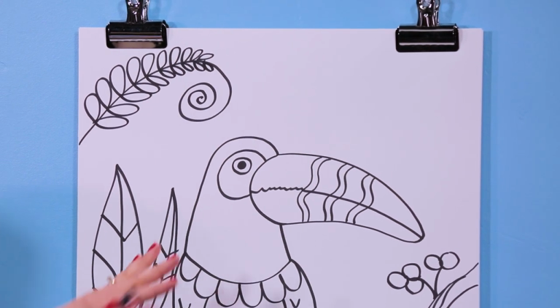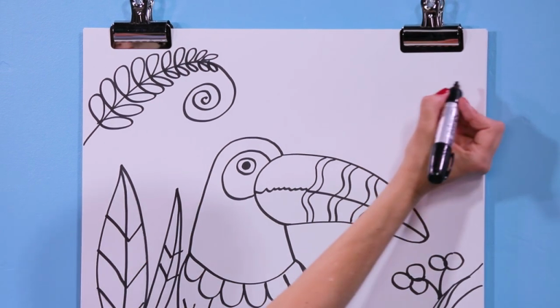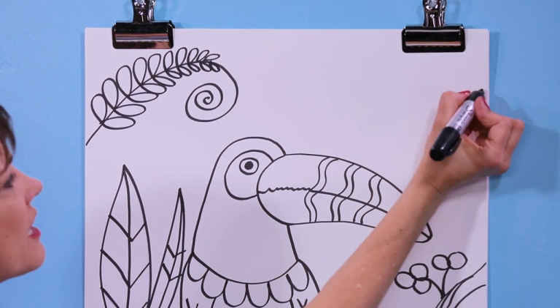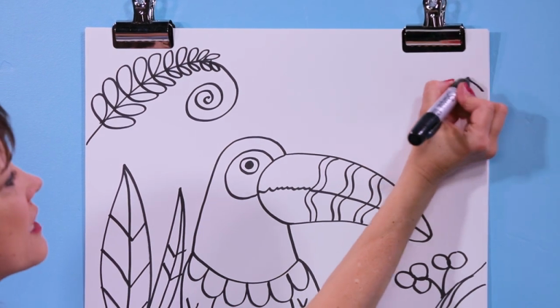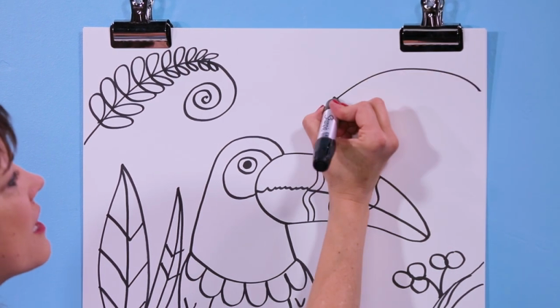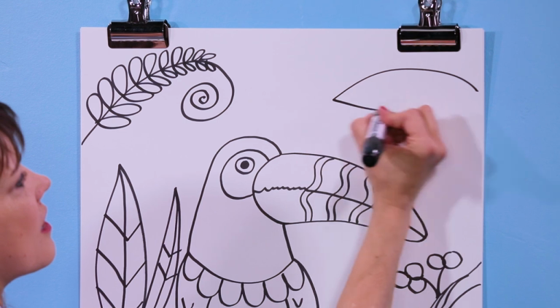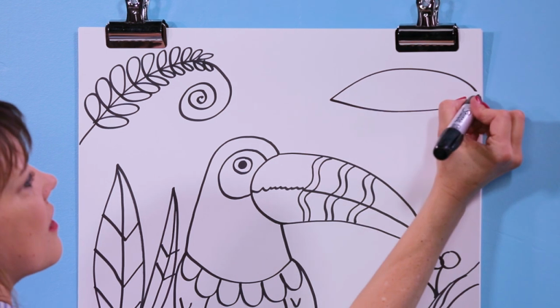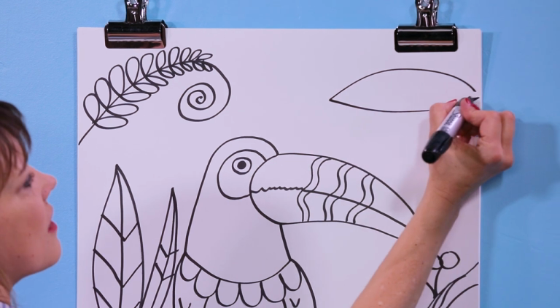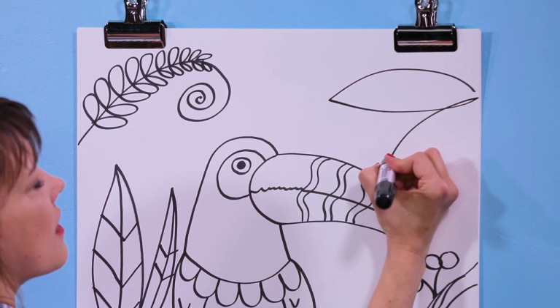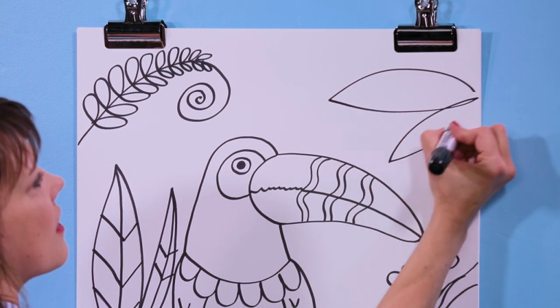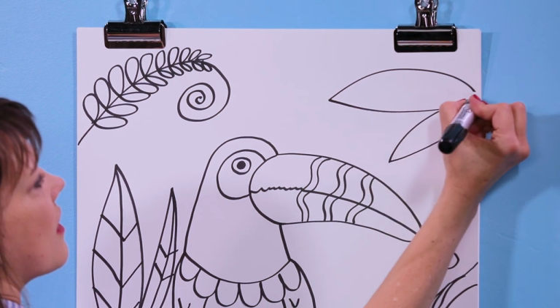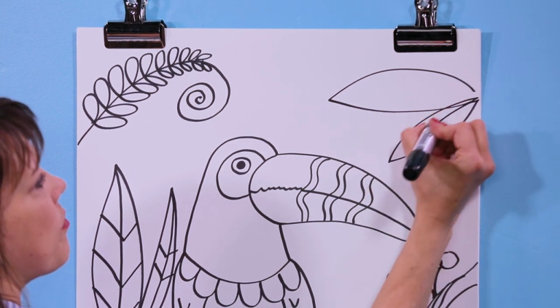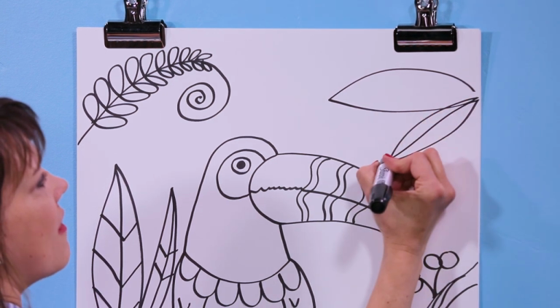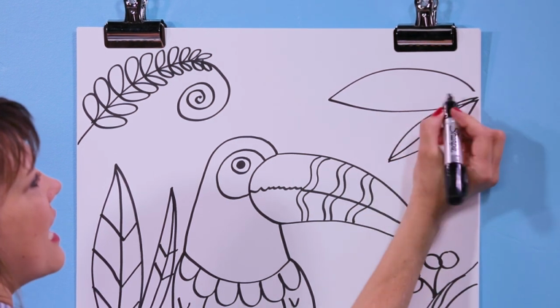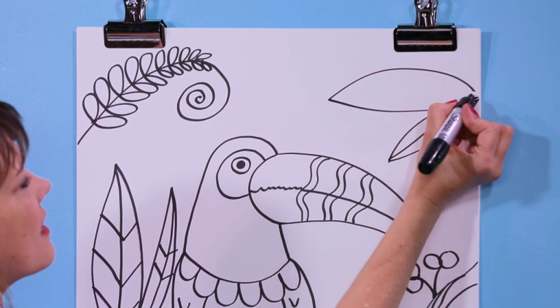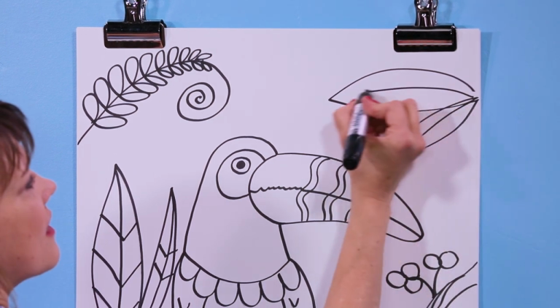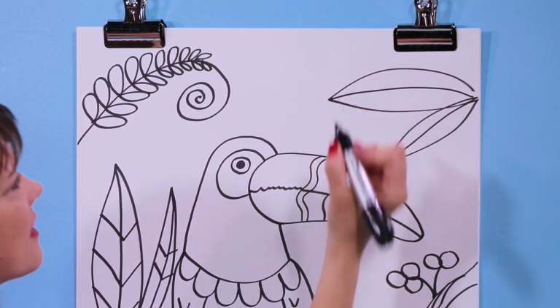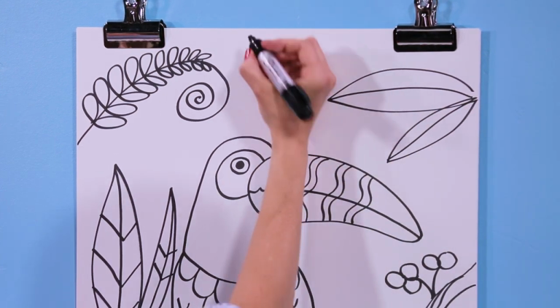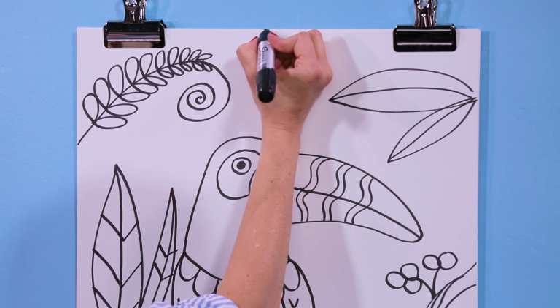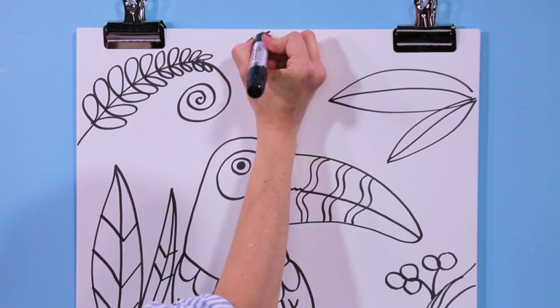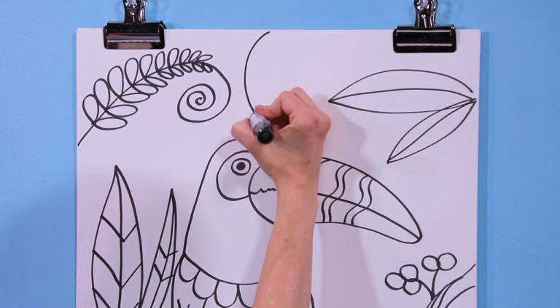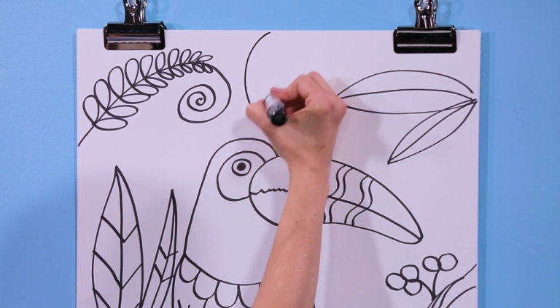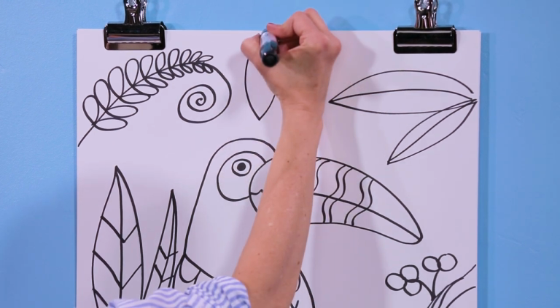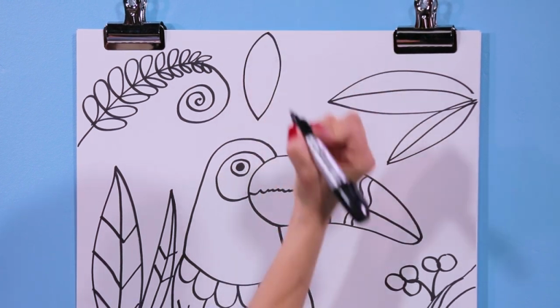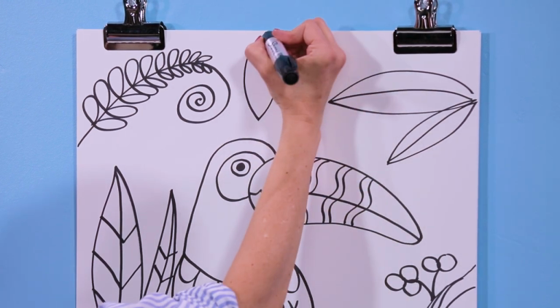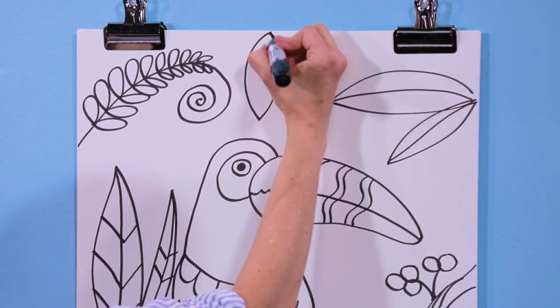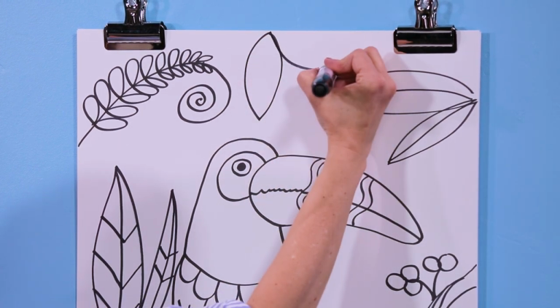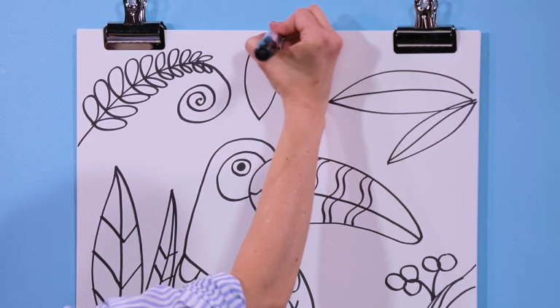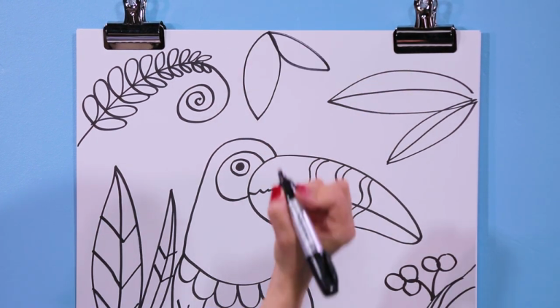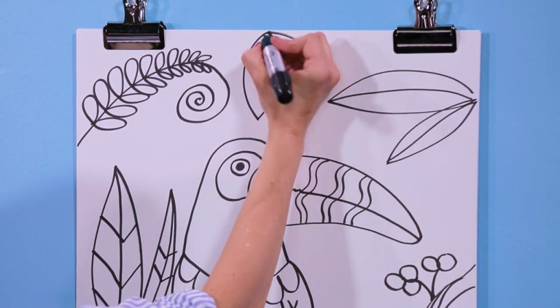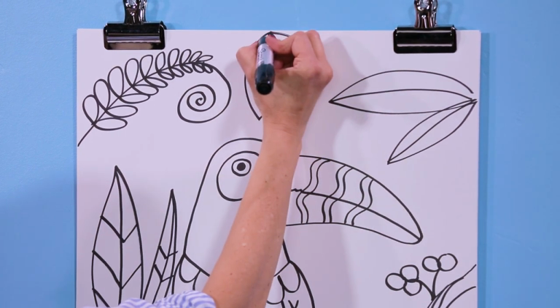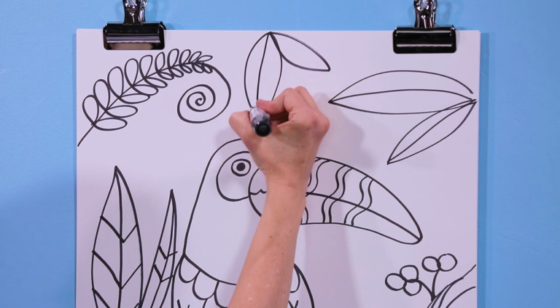I'm just going to throw in another leaf here and put my line down it. Maybe another leaf here — down, up, down, up — and put a line. I think we're ready to call this one done.